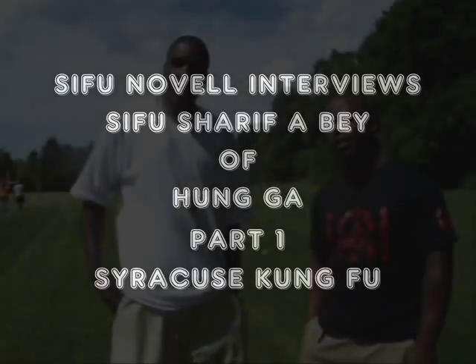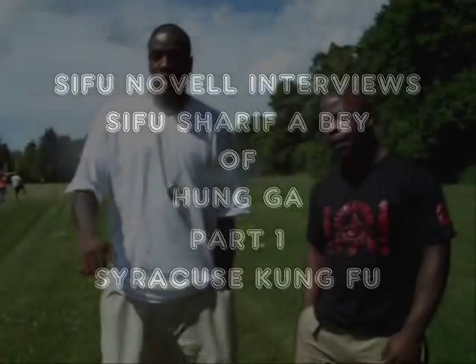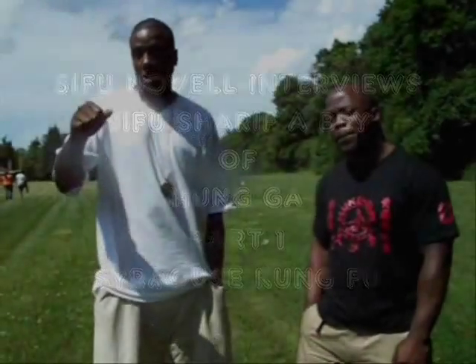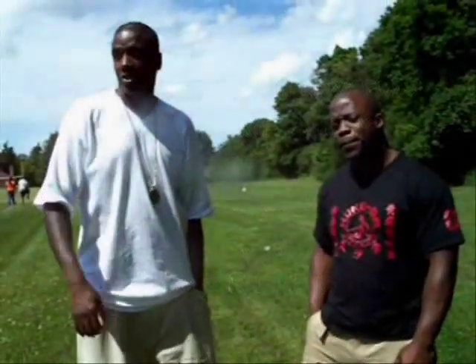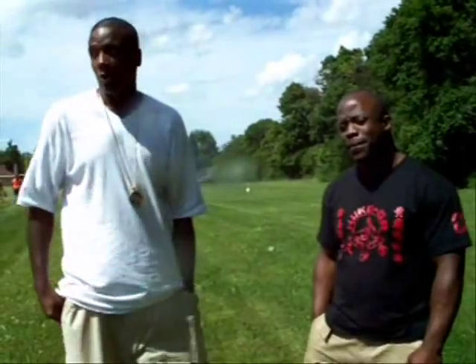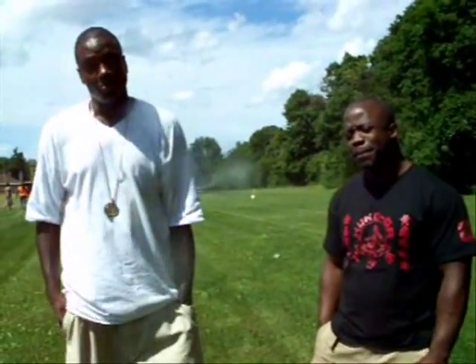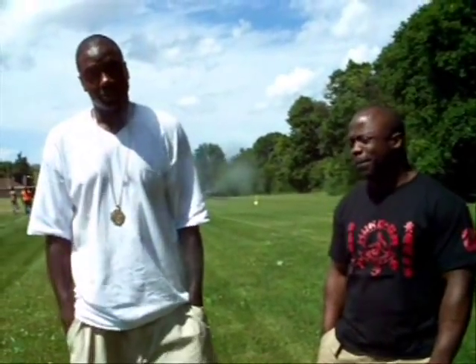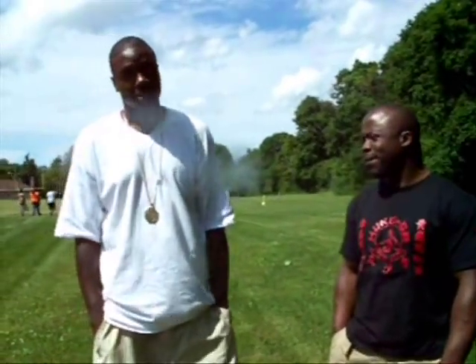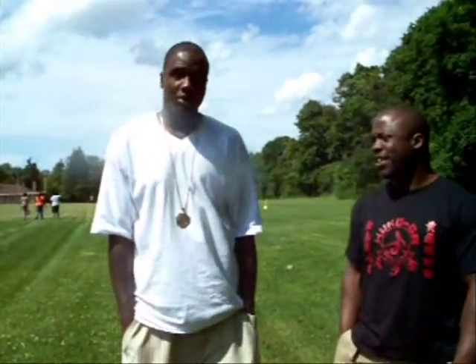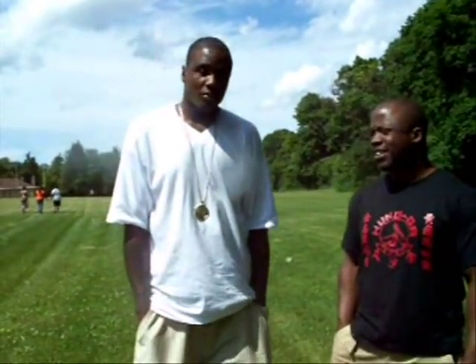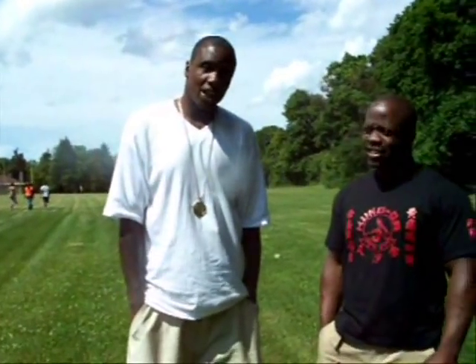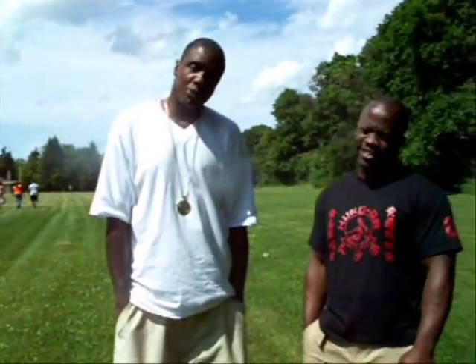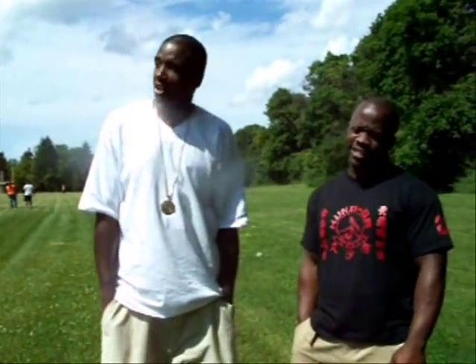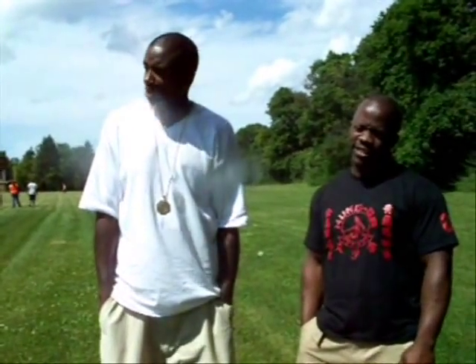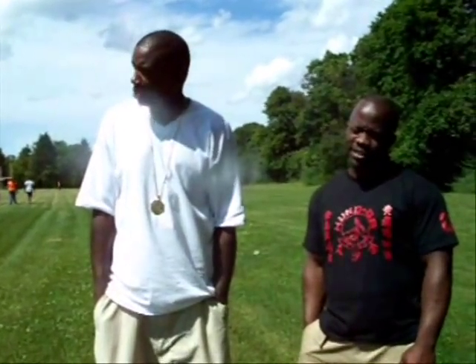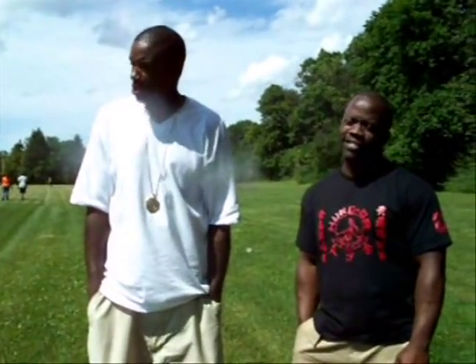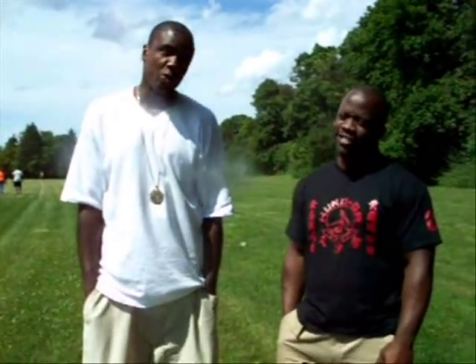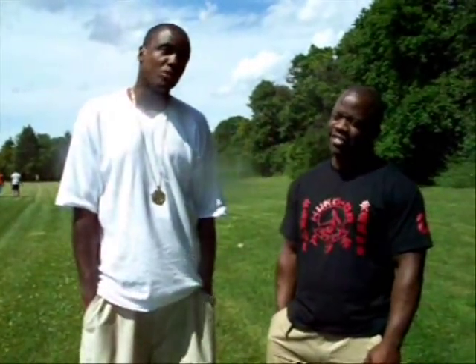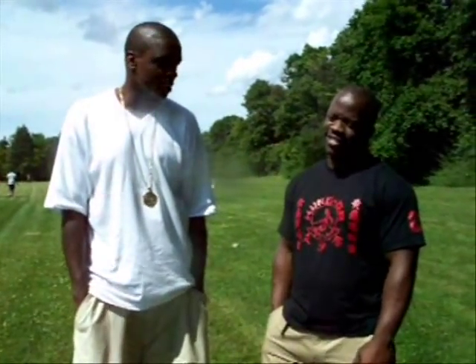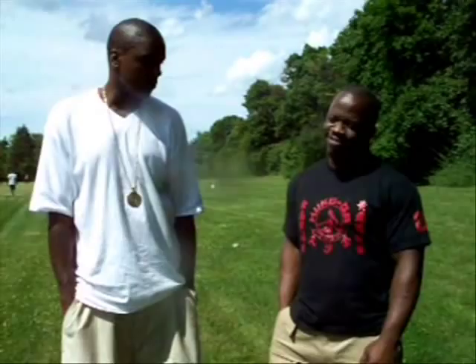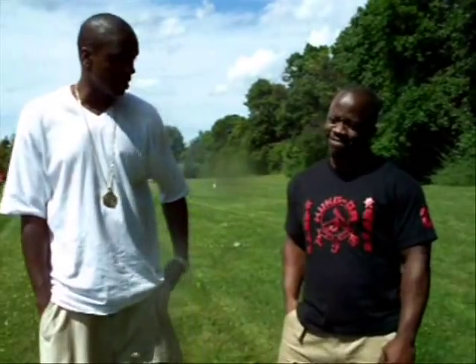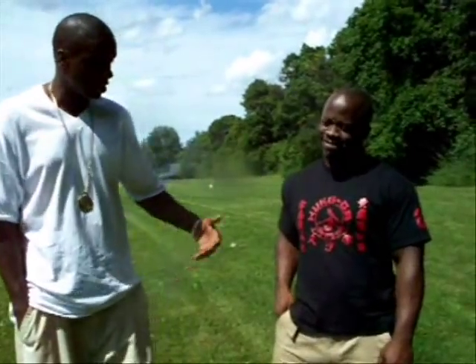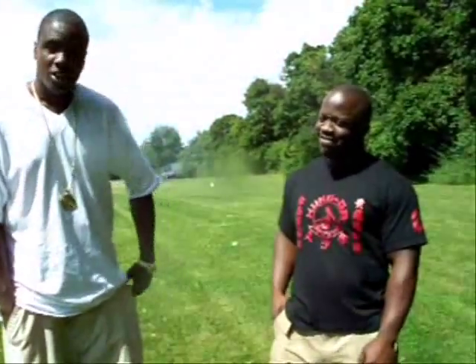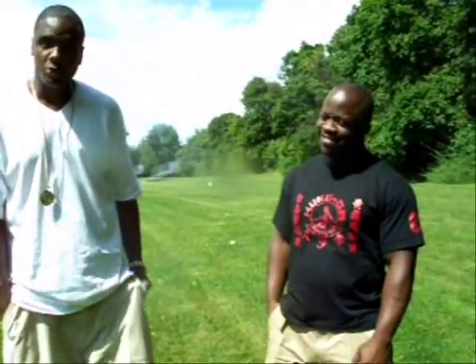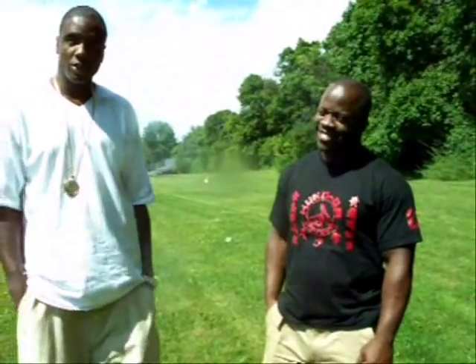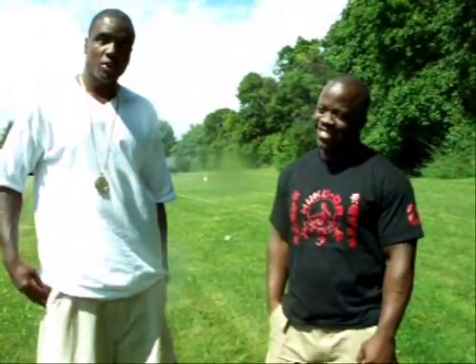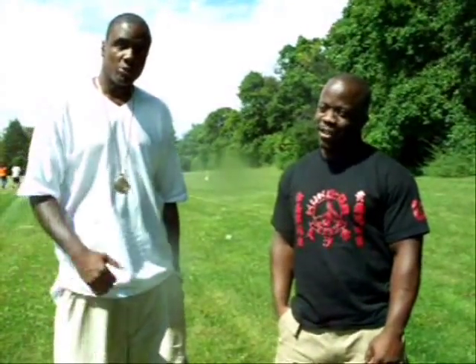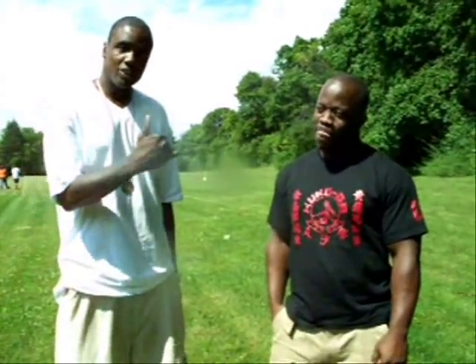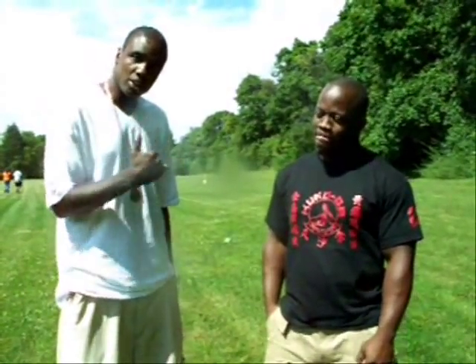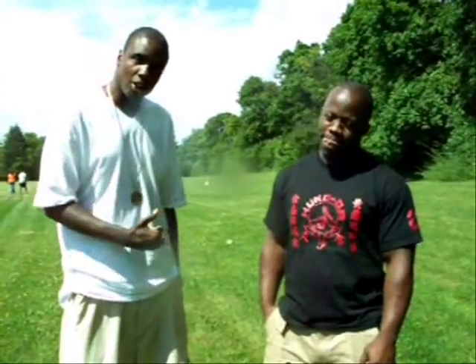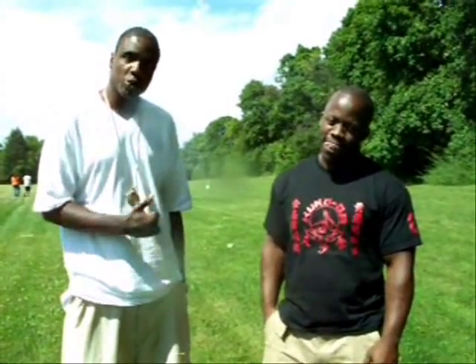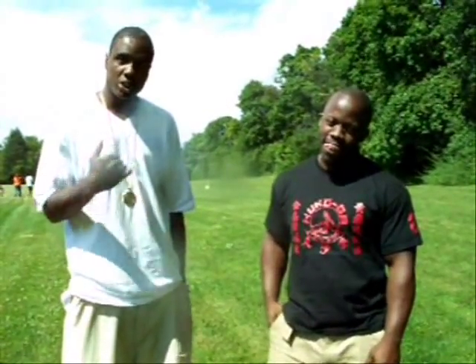Hey yo, what's up? Welcome to Man Up Stand Up. Right now I'm up here in Syracuse. Got my man Sifu Sharif from Yi's Tongue Guard Association.